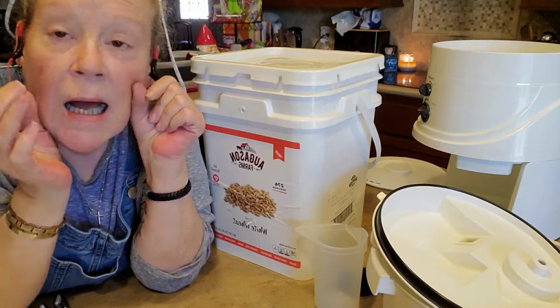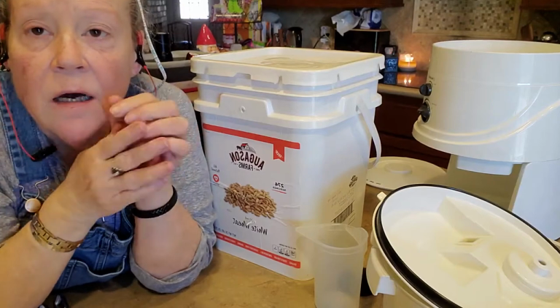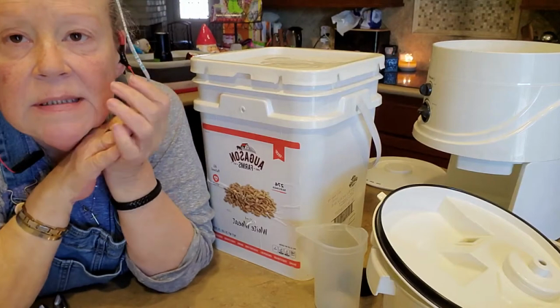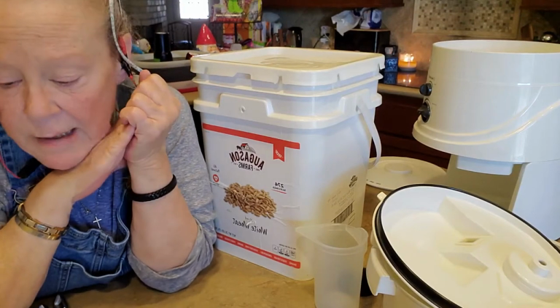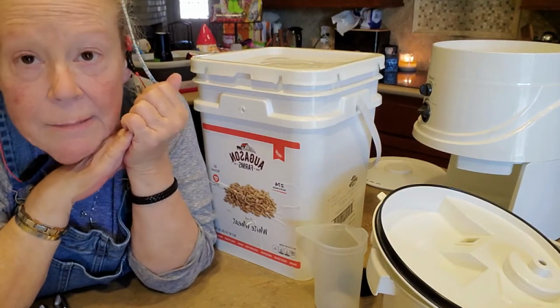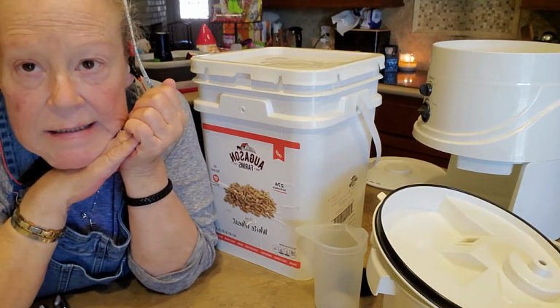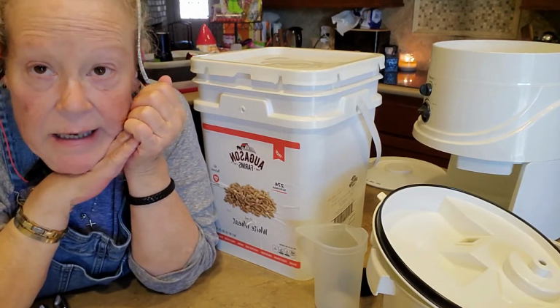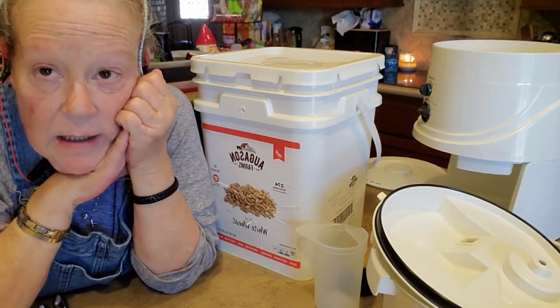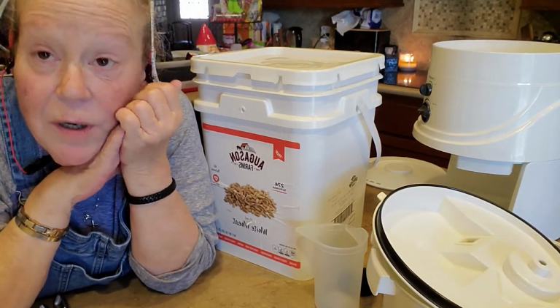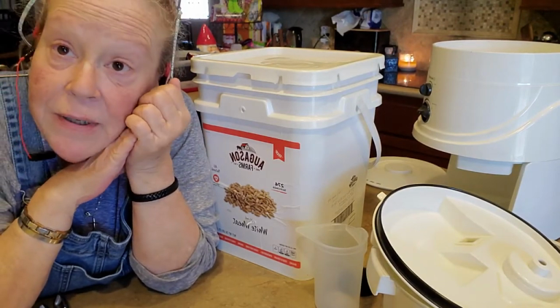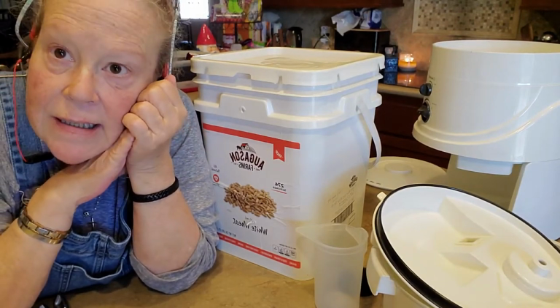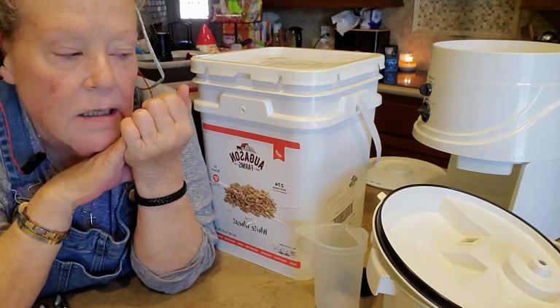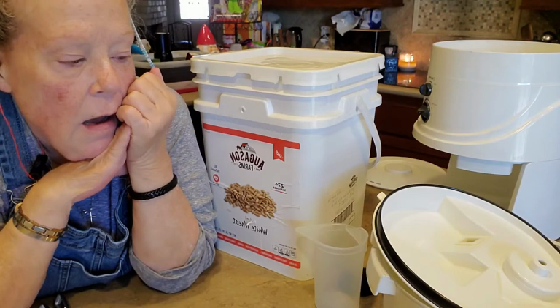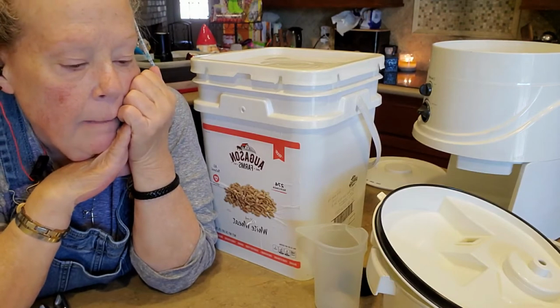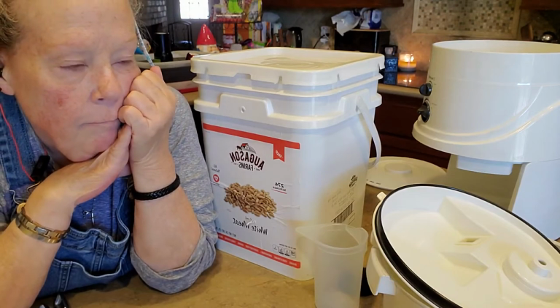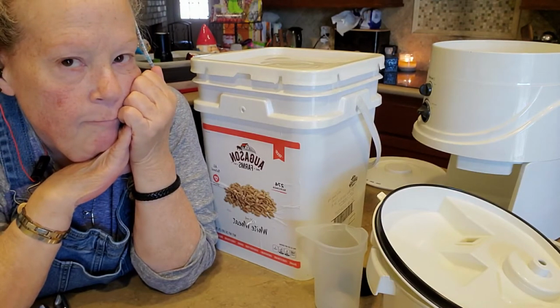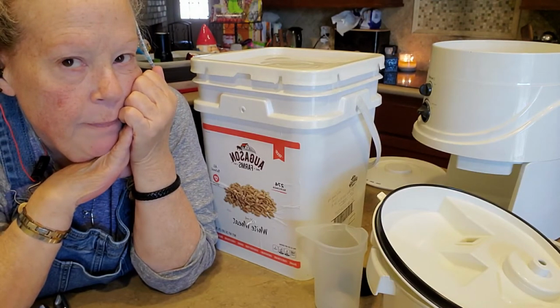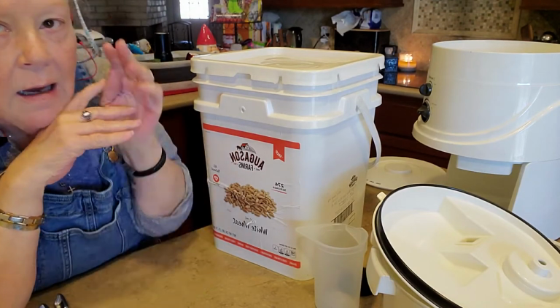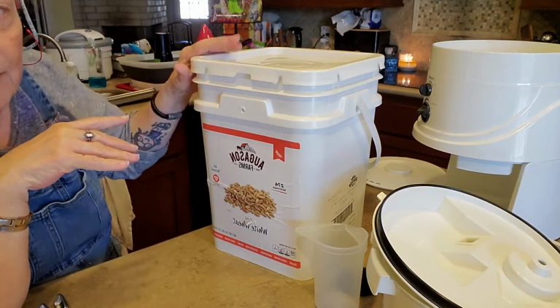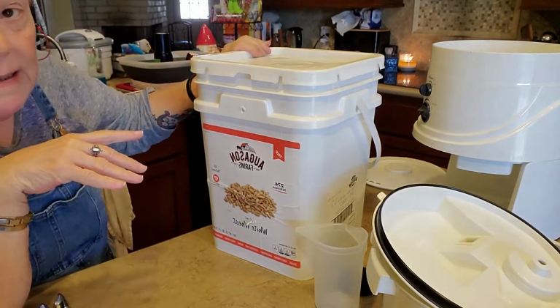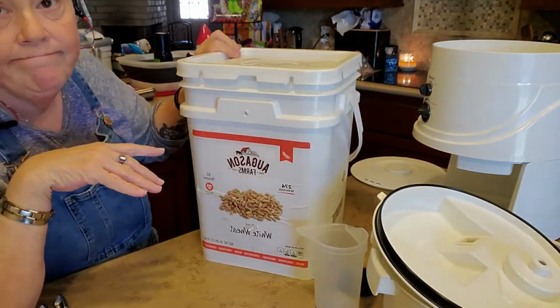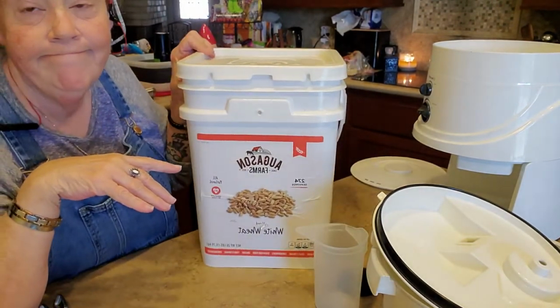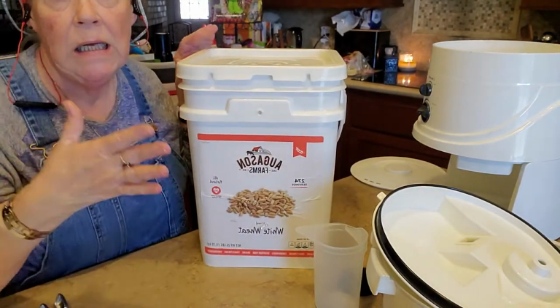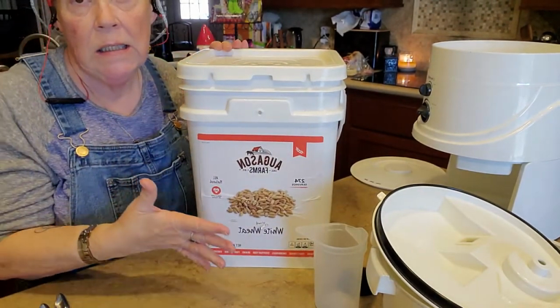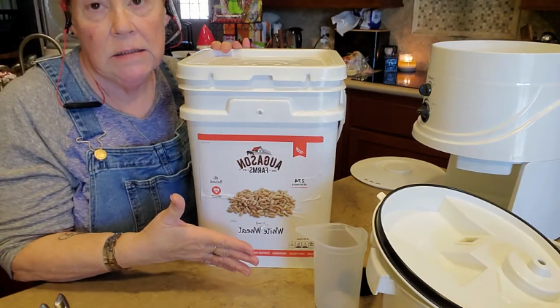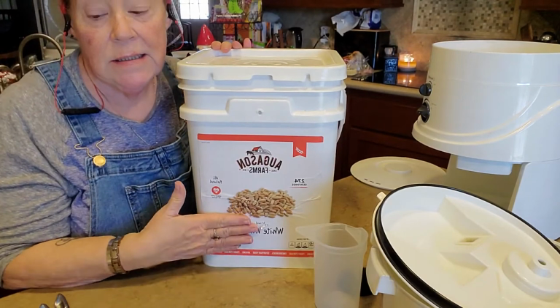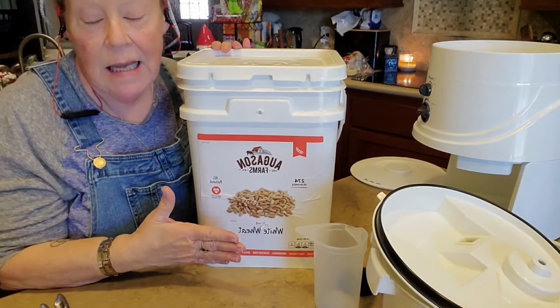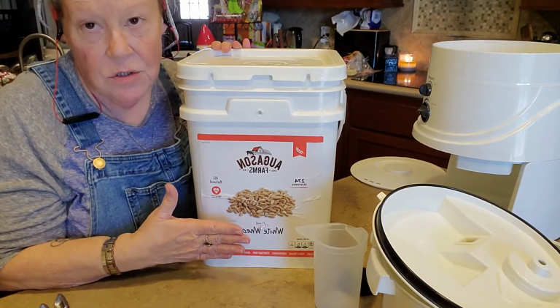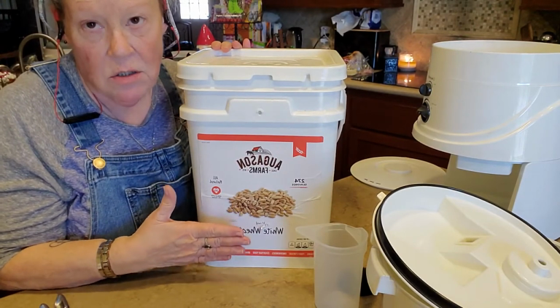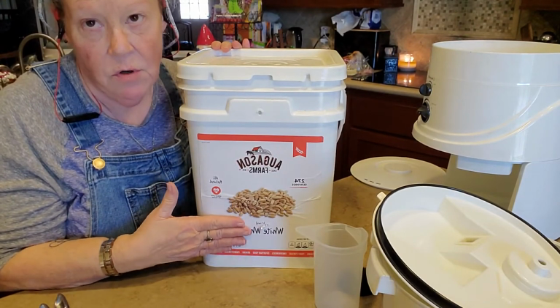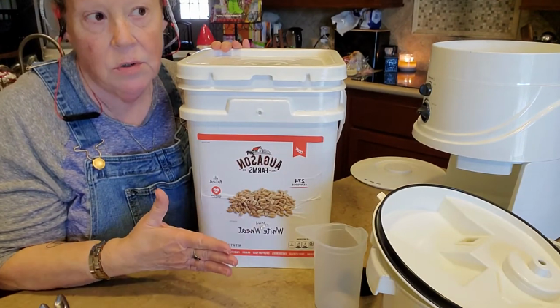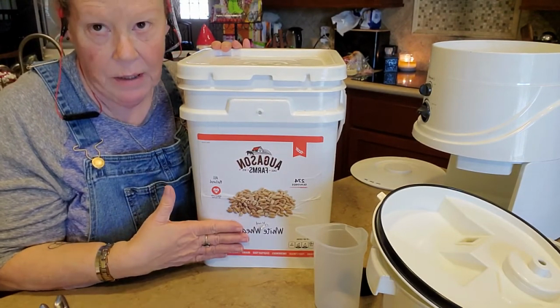Hey y'all, this is Mame from Mame's Legacy and we're gonna make bread today. I grind my own wheat. I use the Augustine Farms wheat berries.